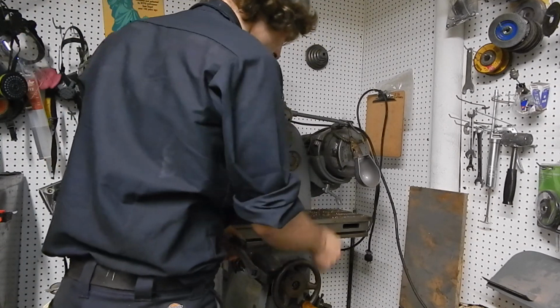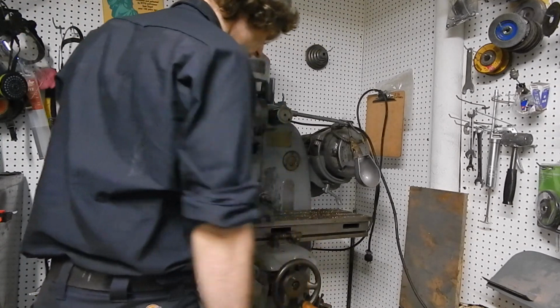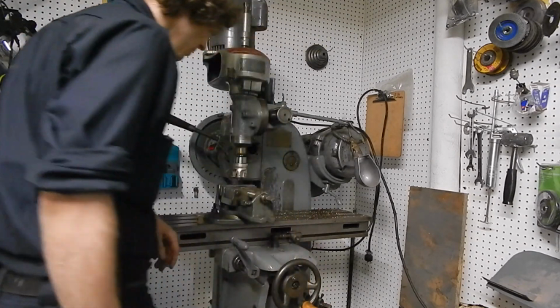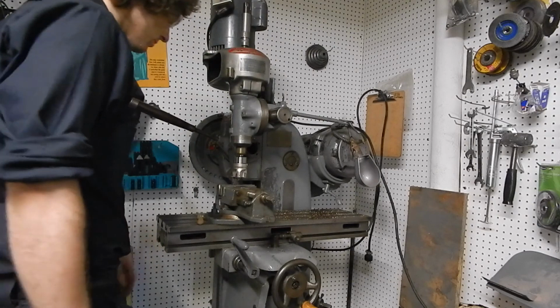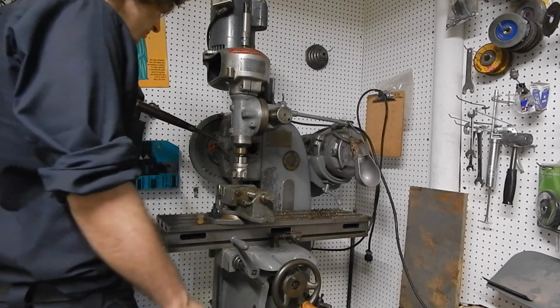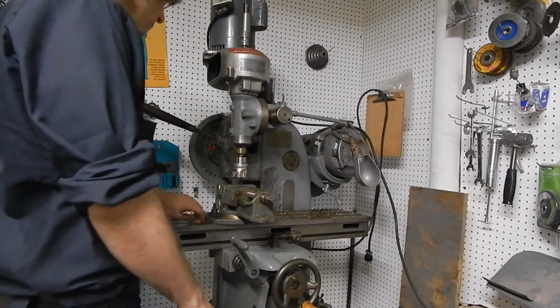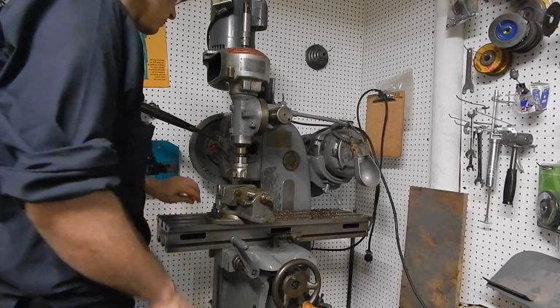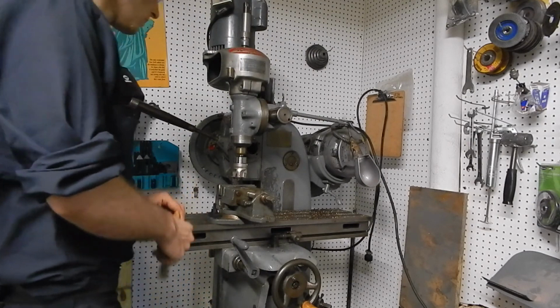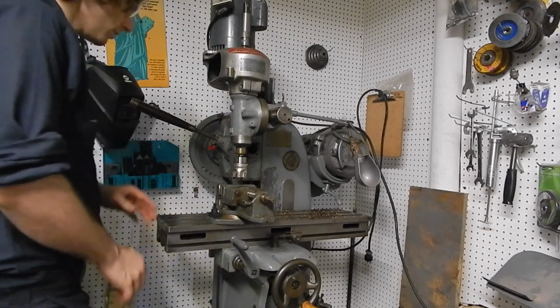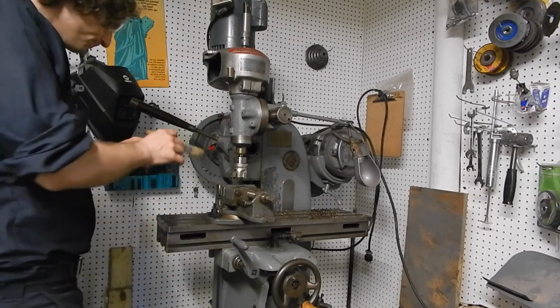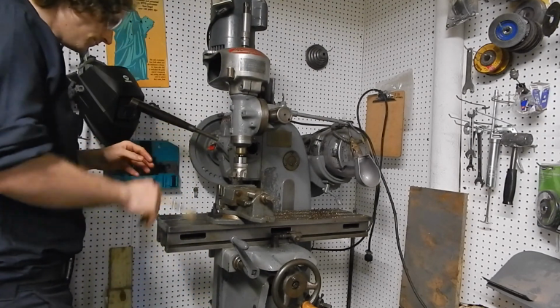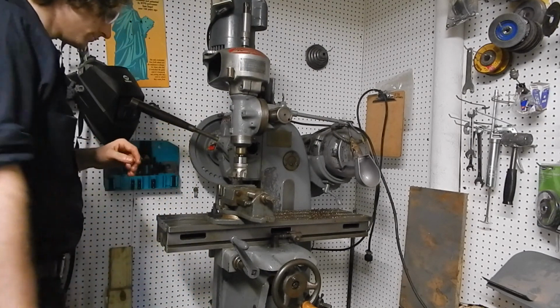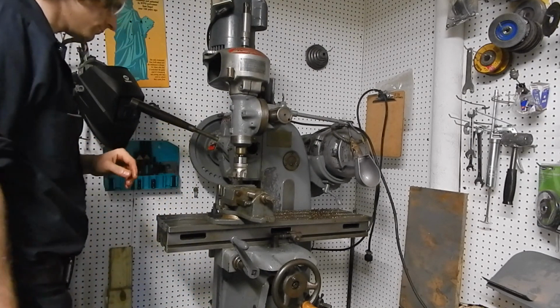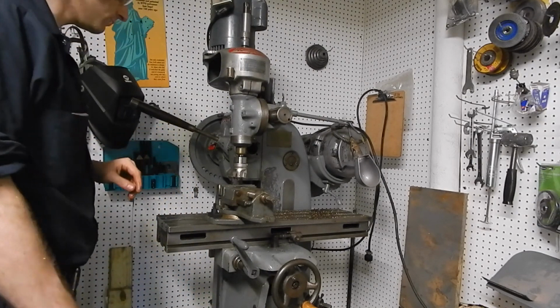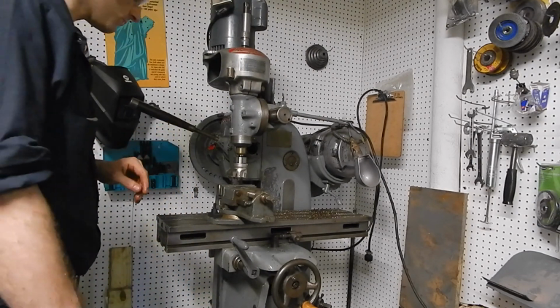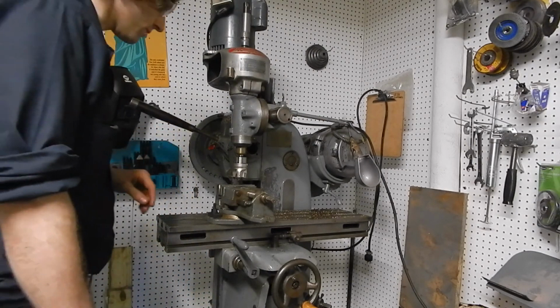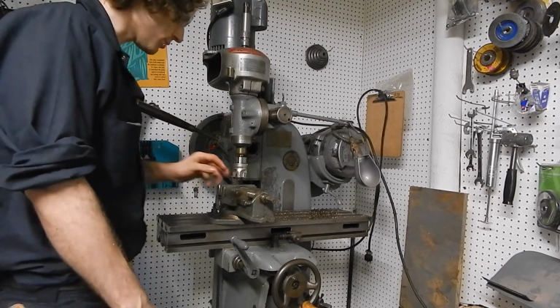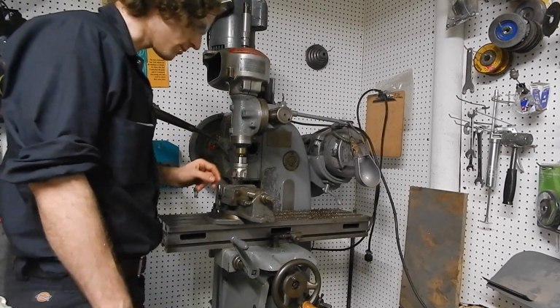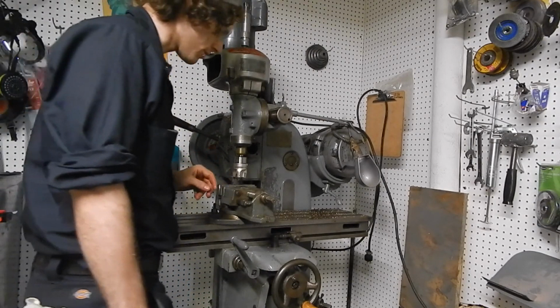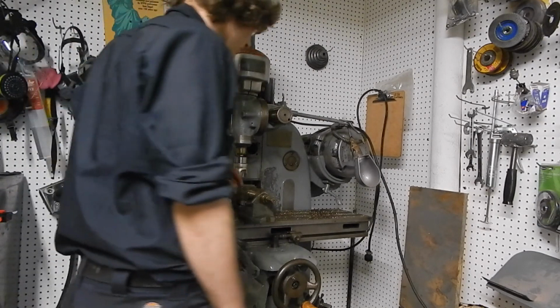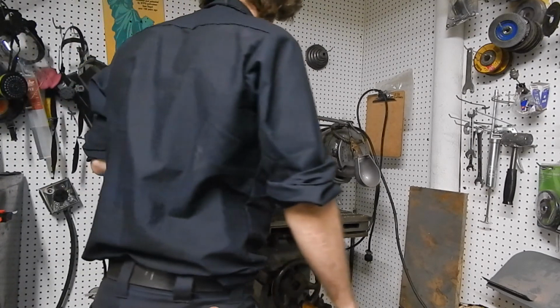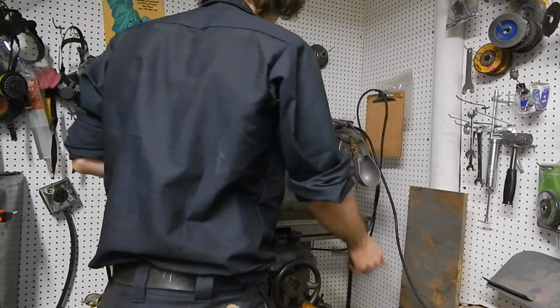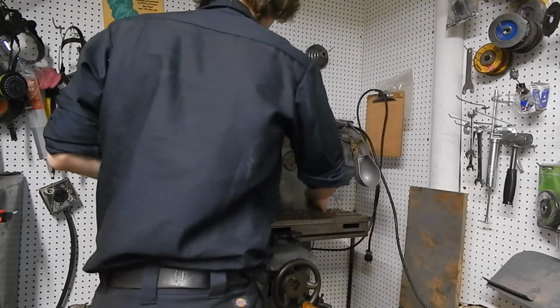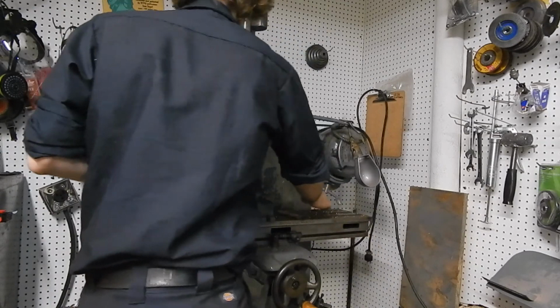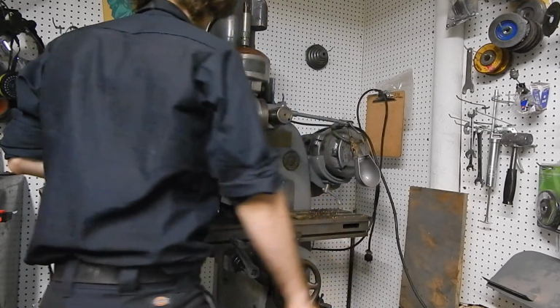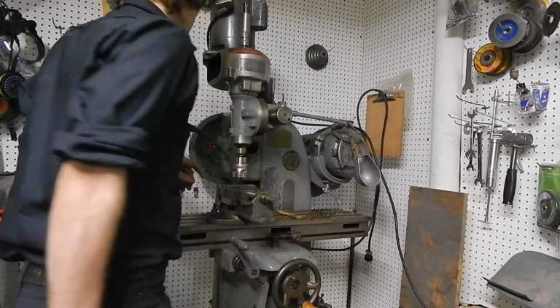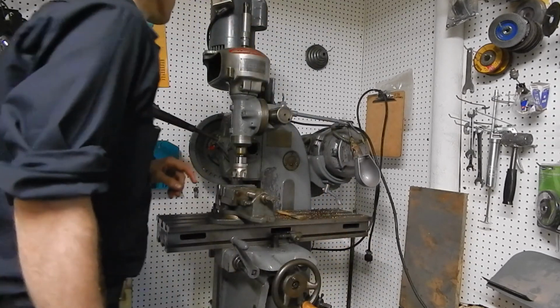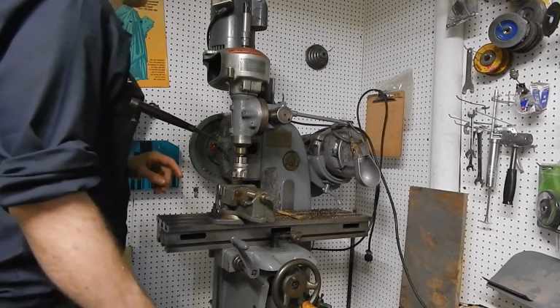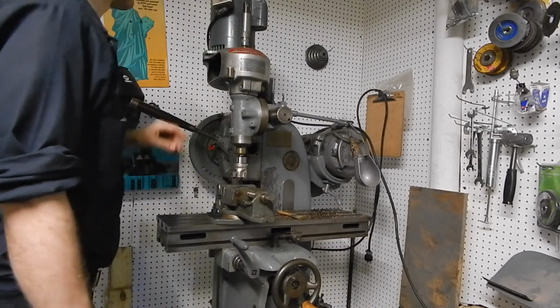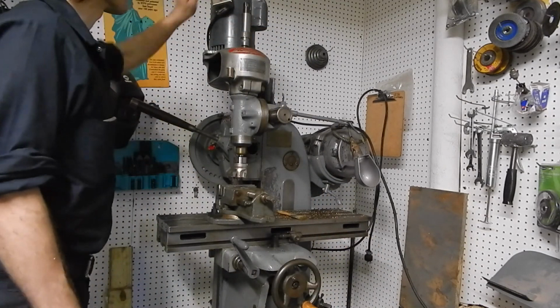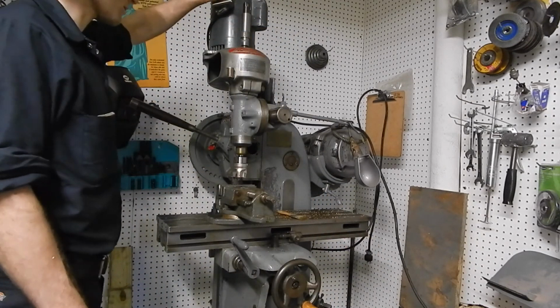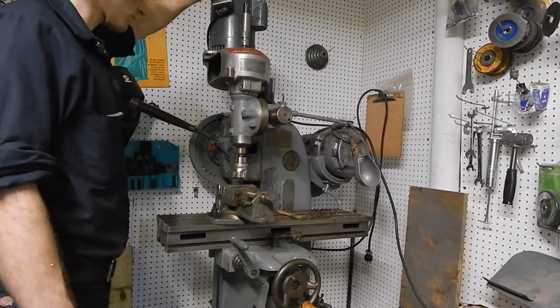Stop is set. That's in place. The part is locked down. And let's take a pass.